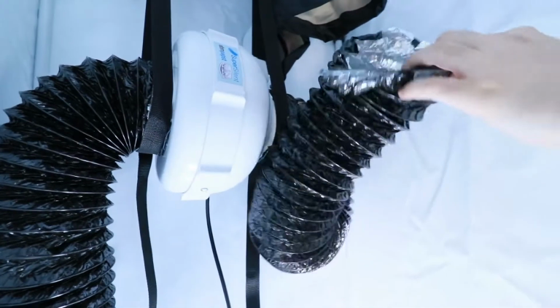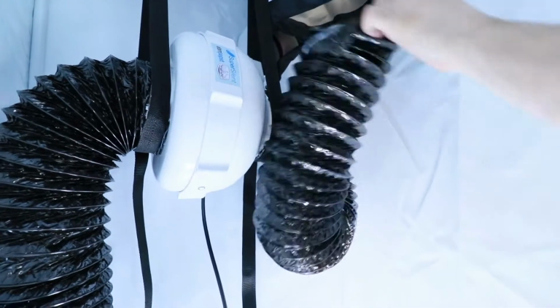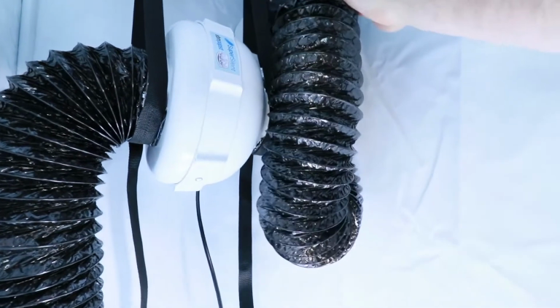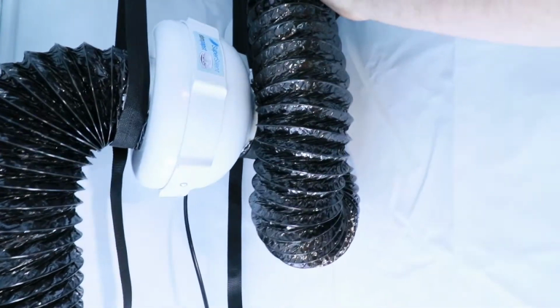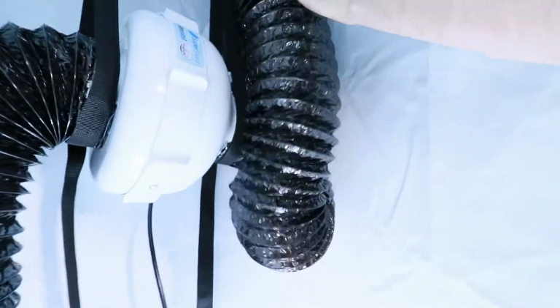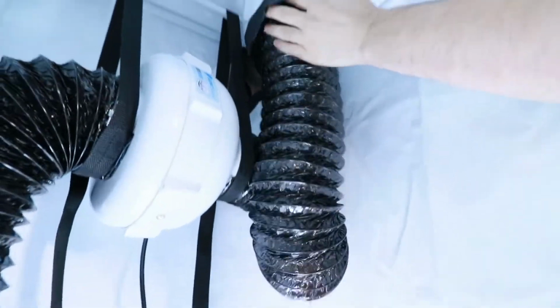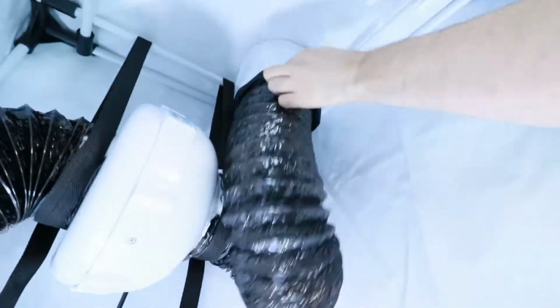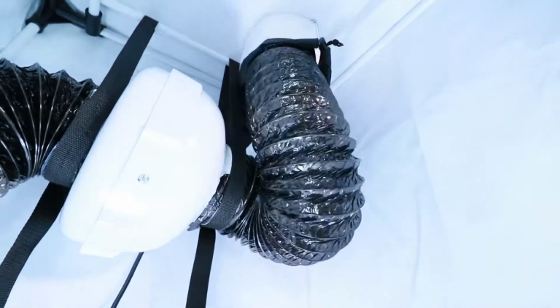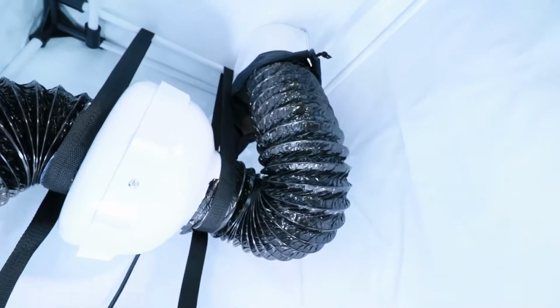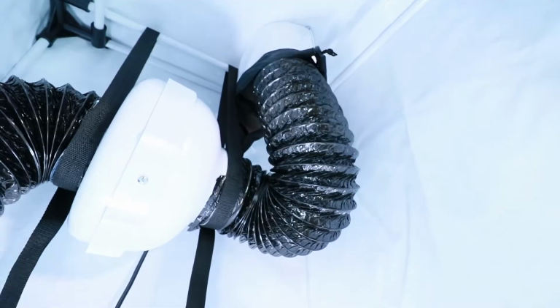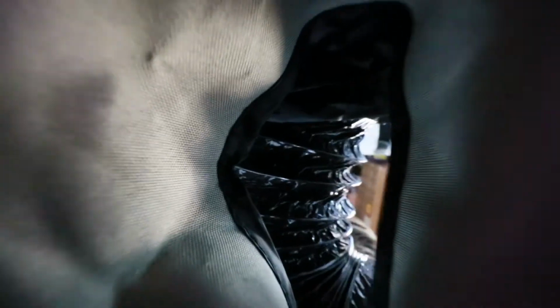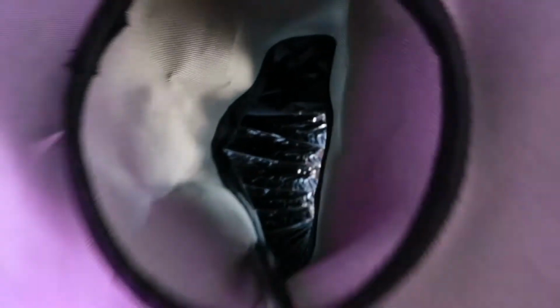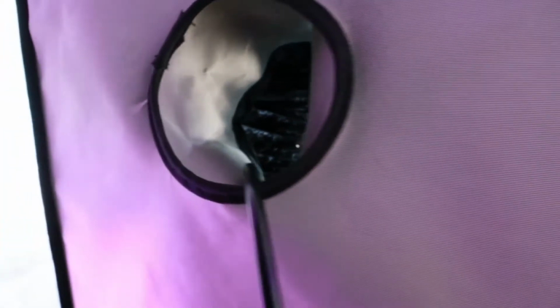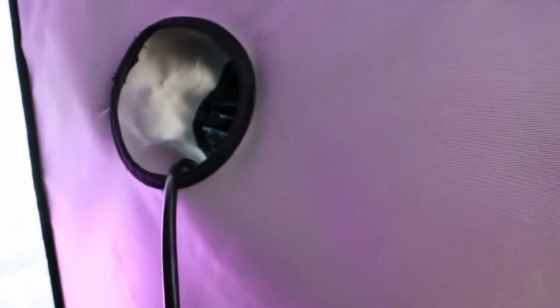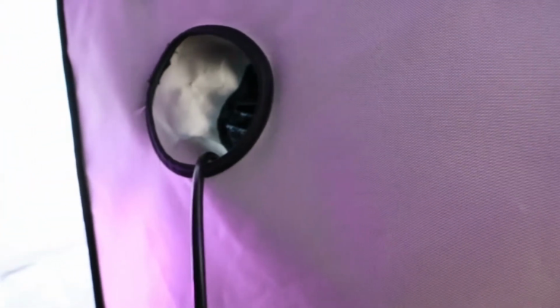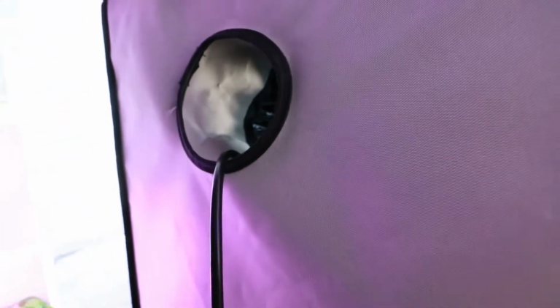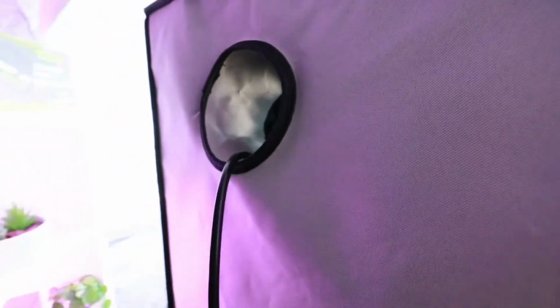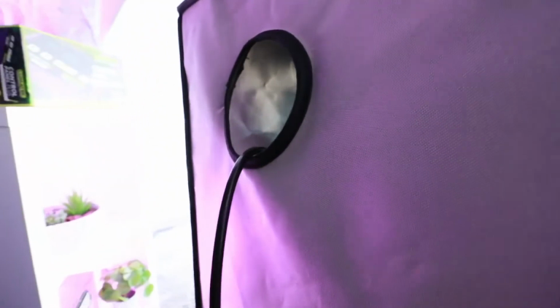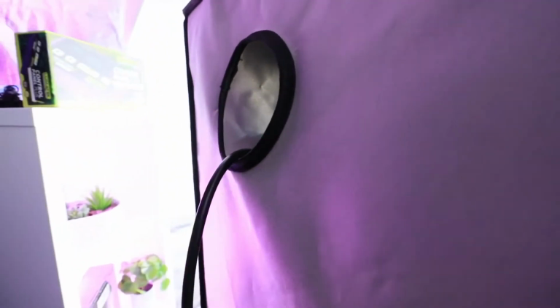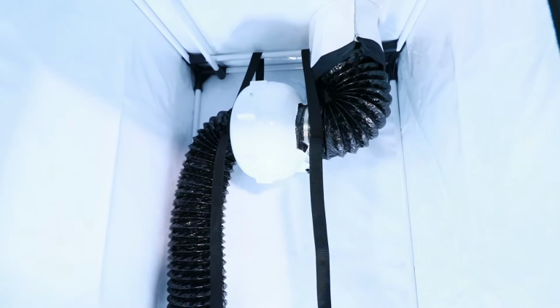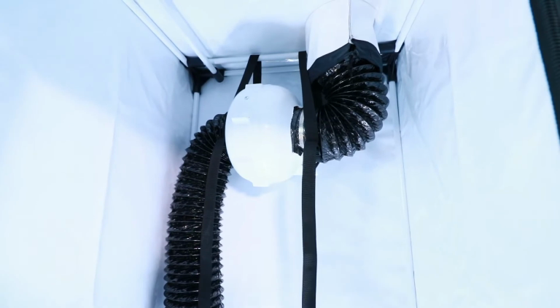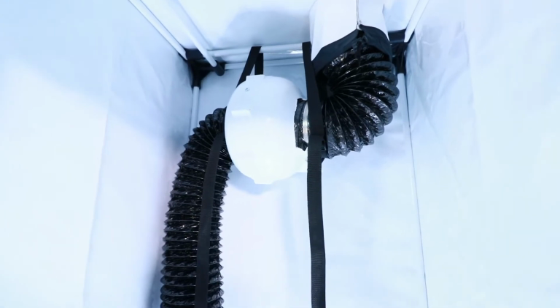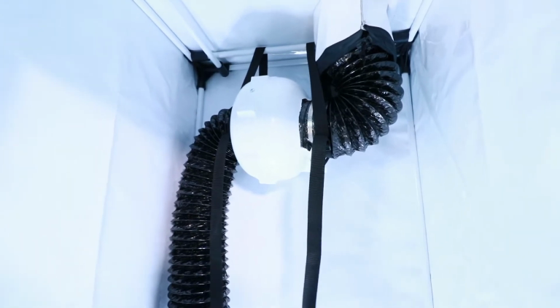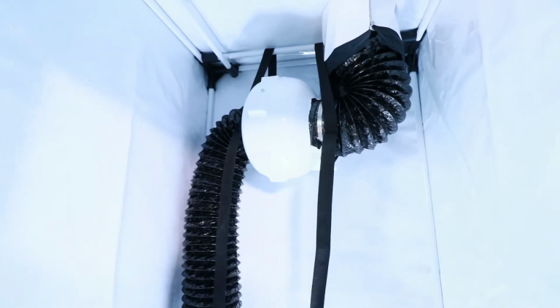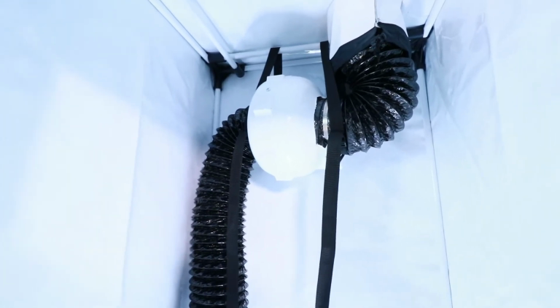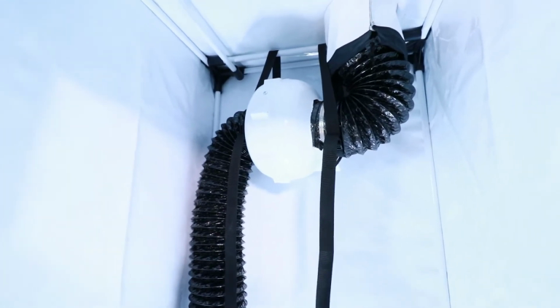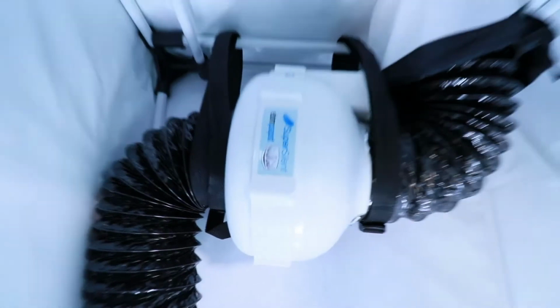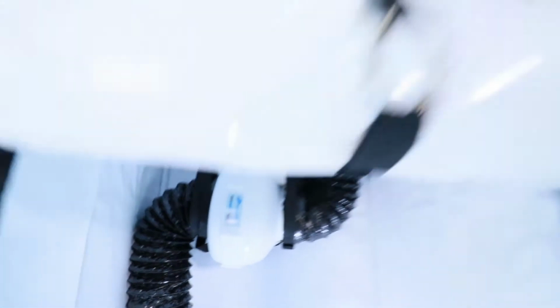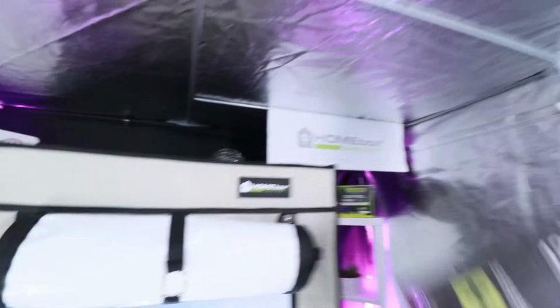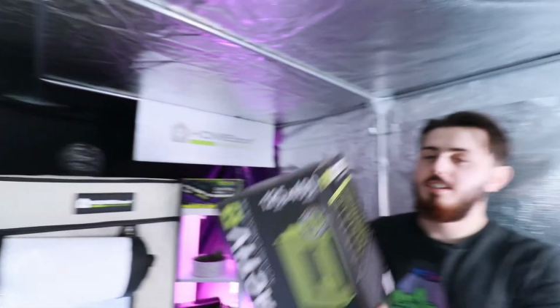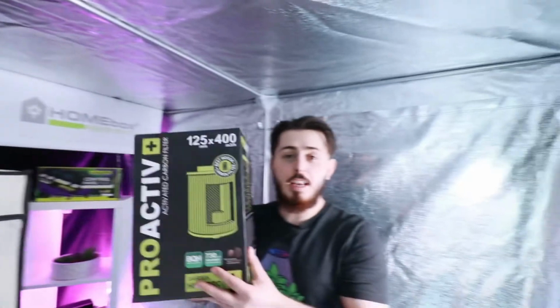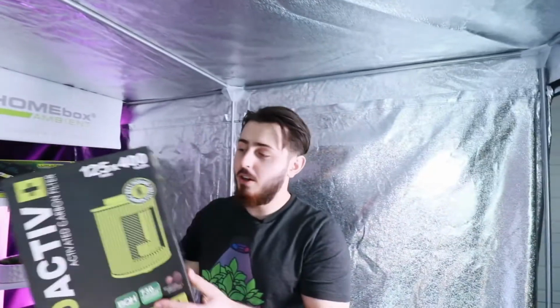All that's left is to put the duct on the outside. The hole behind the box is used to route the extractor power cable through. Make sure to adjust the height of your extractor according to your box. Lastly, we will connect the carbon filter to the duct.